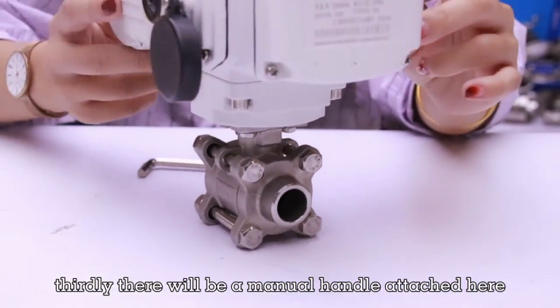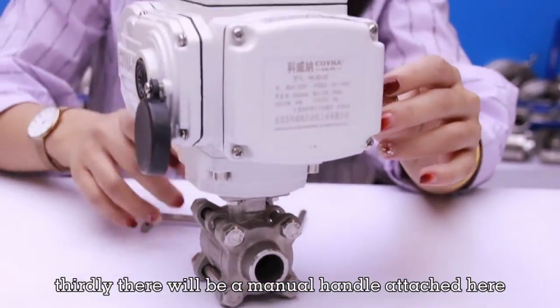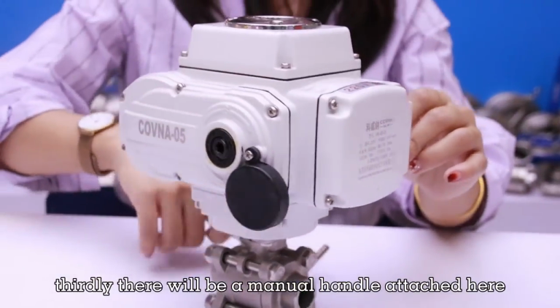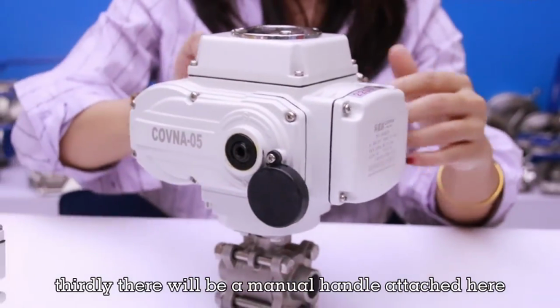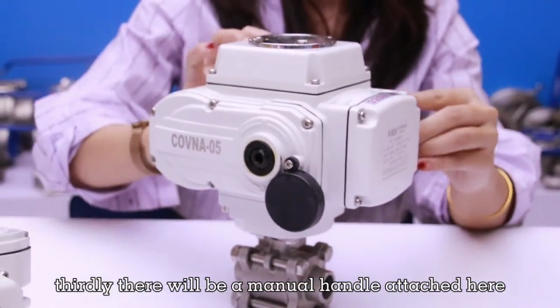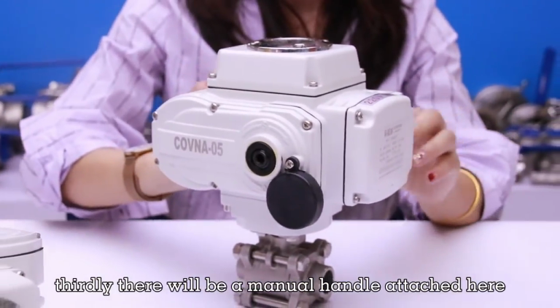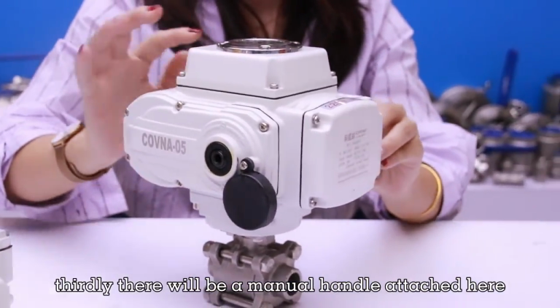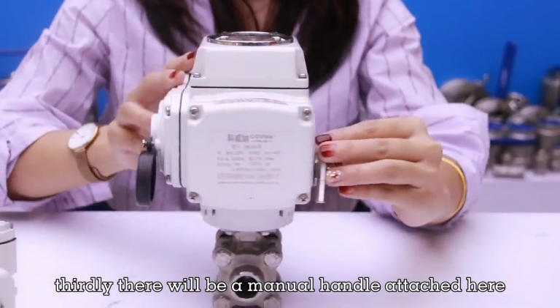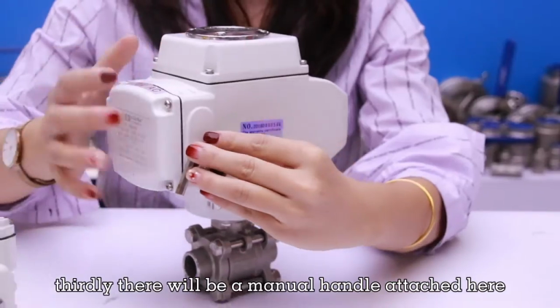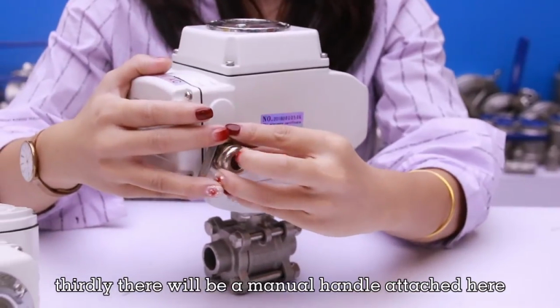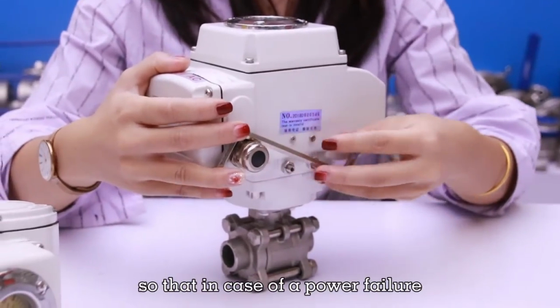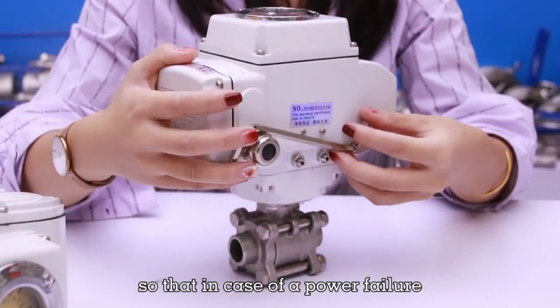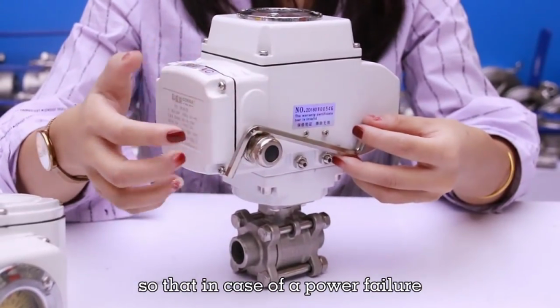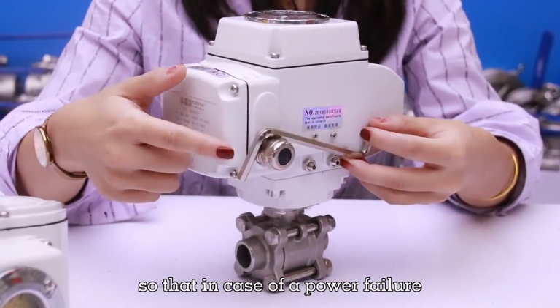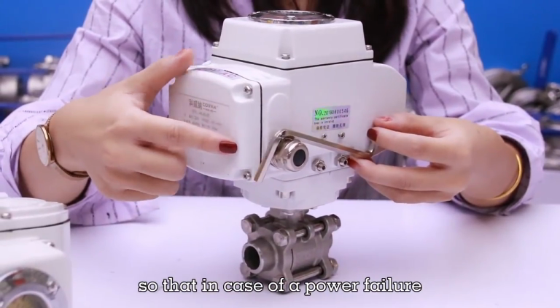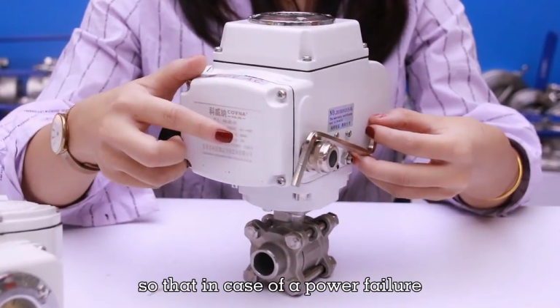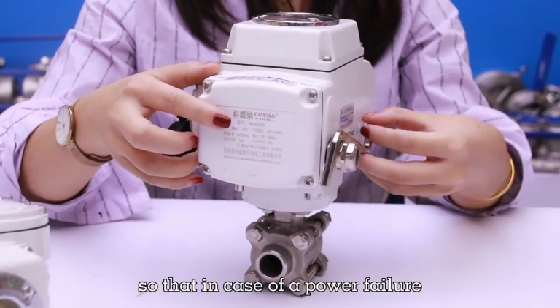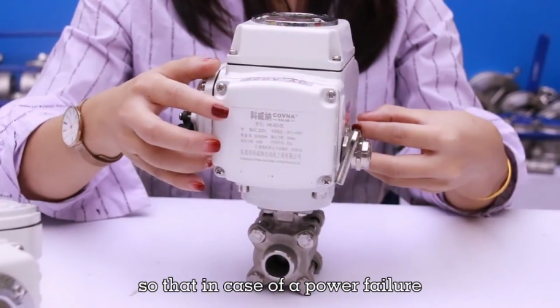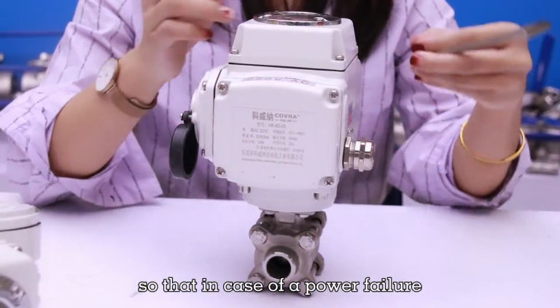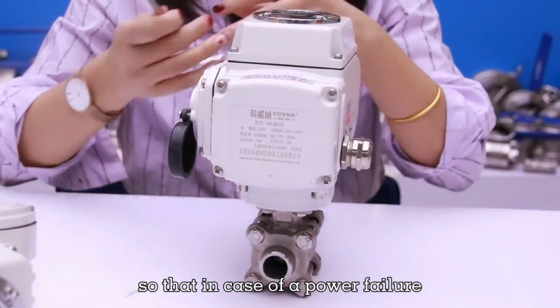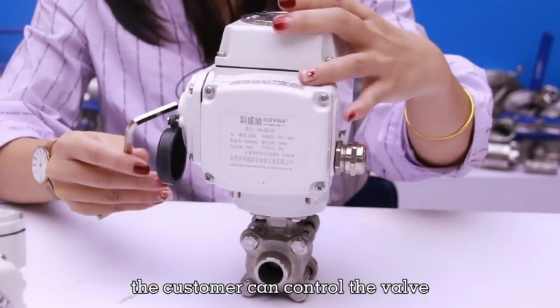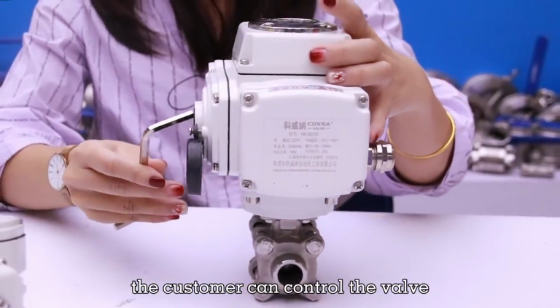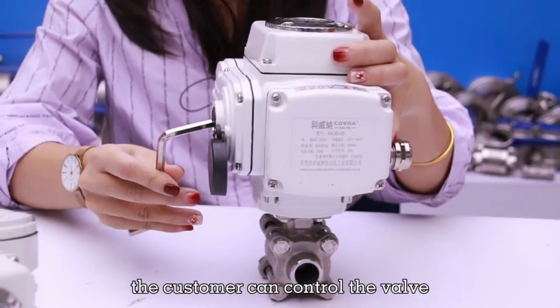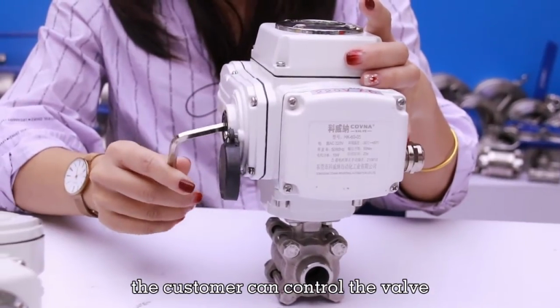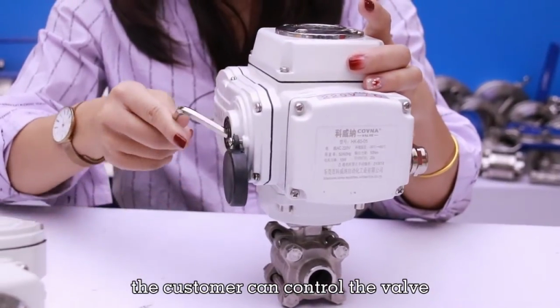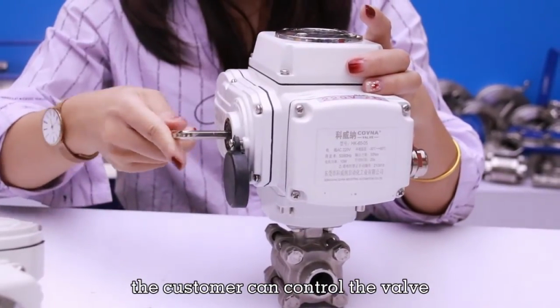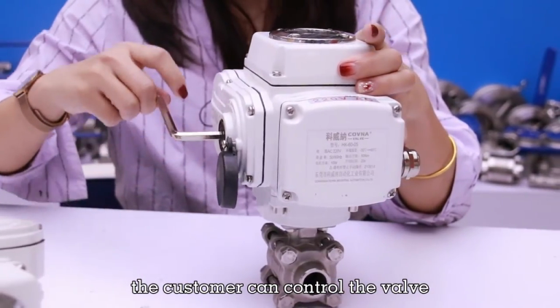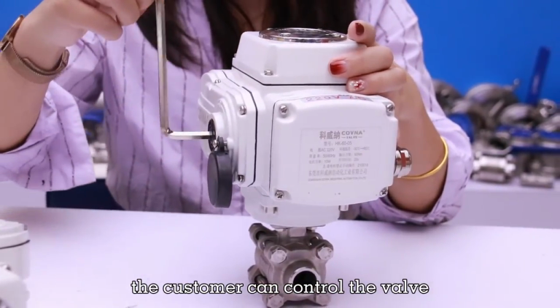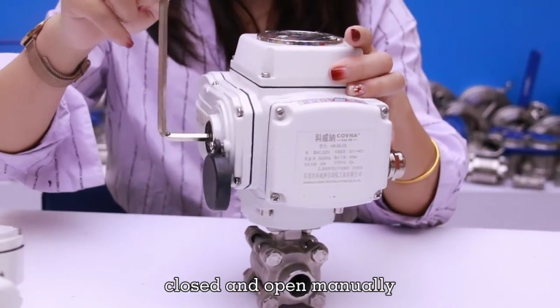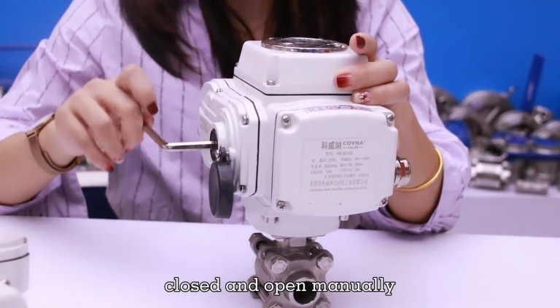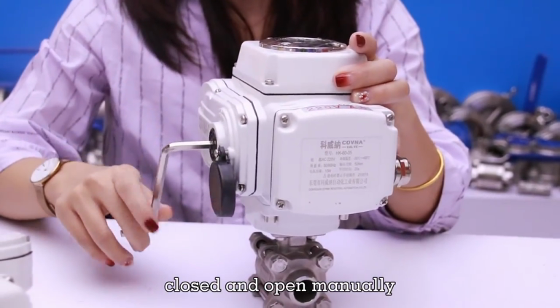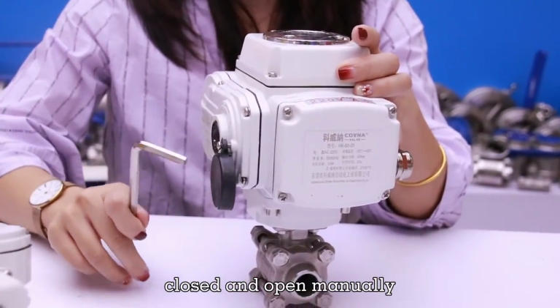Thirdly, there will be a manual handle attached here, so that in case of a power failure, the customer can control the valve closed and open manually.